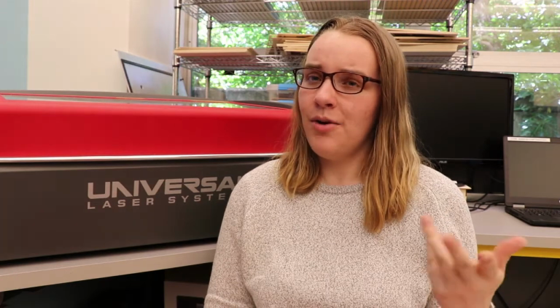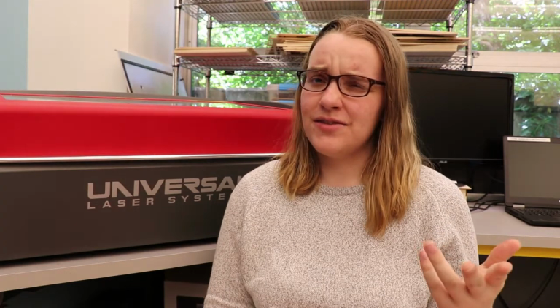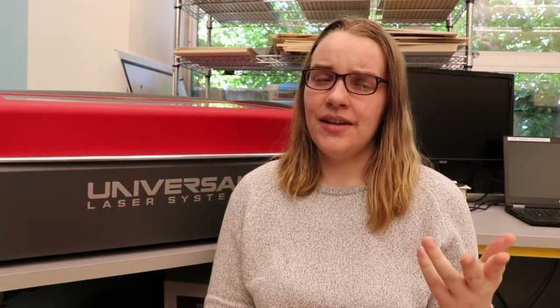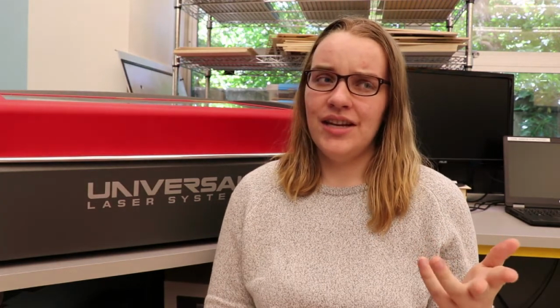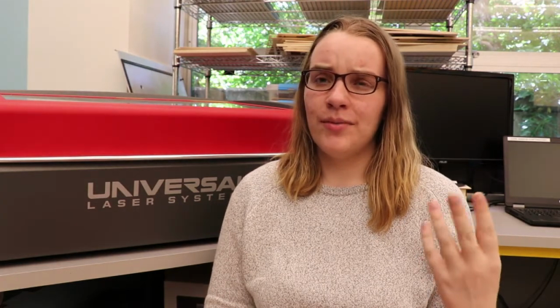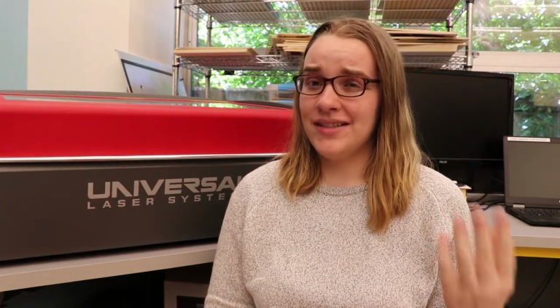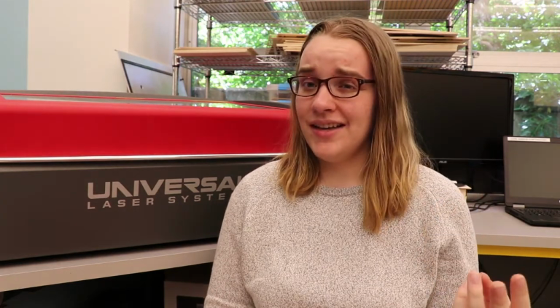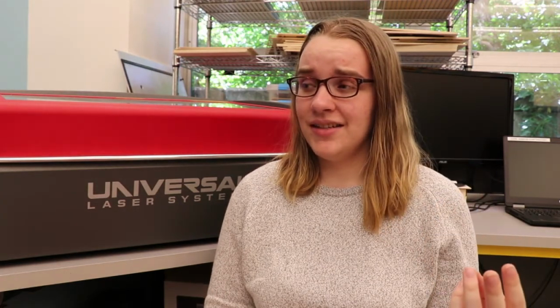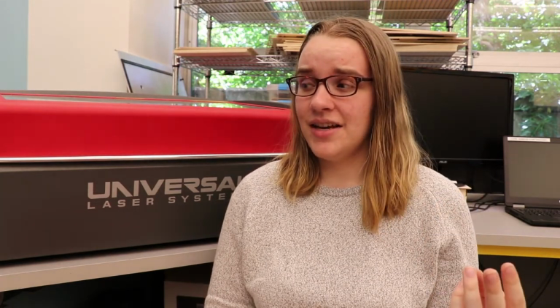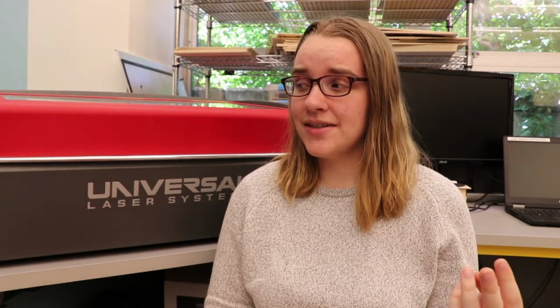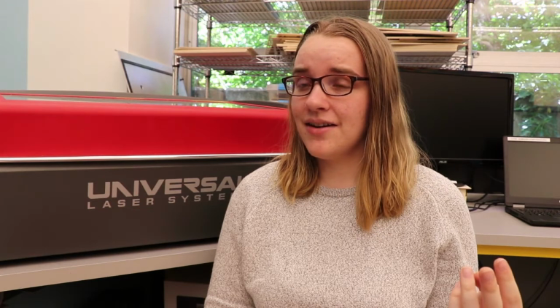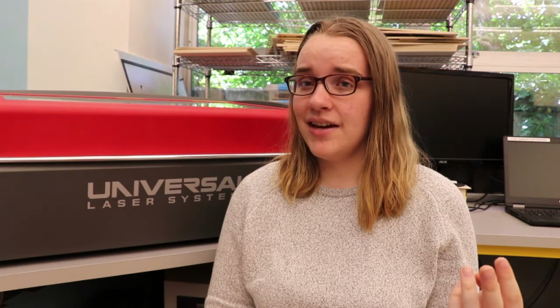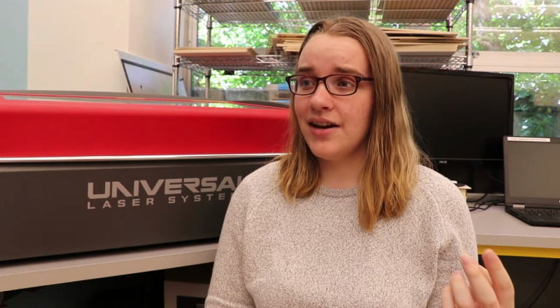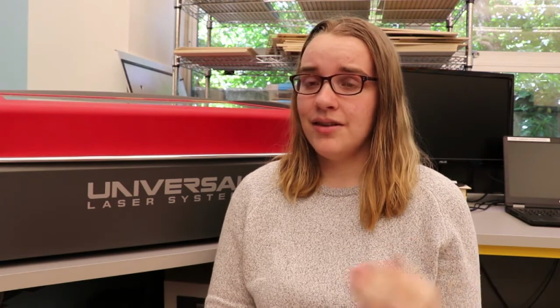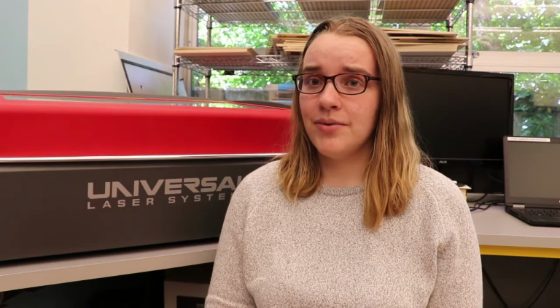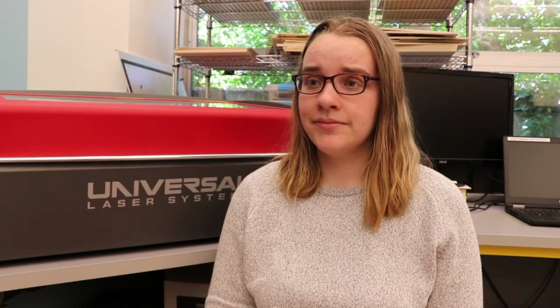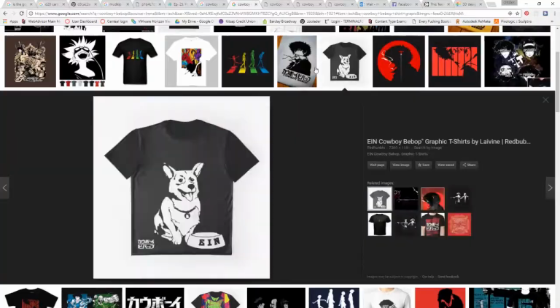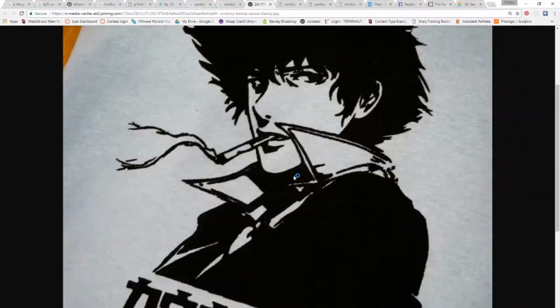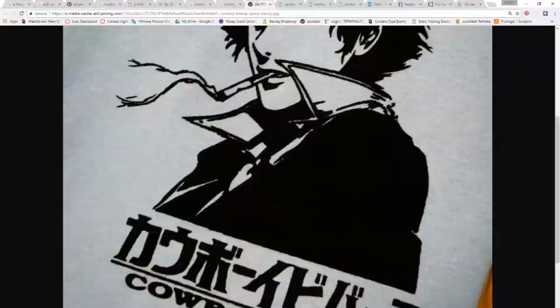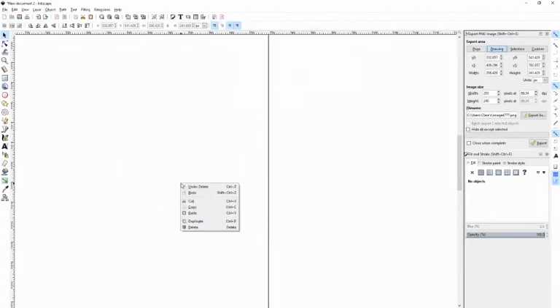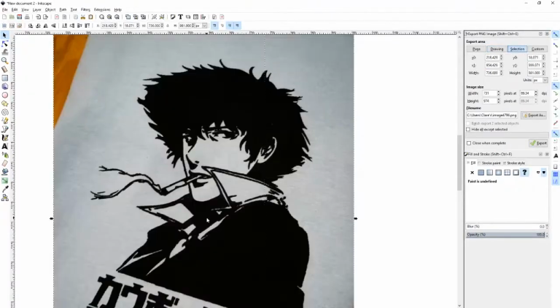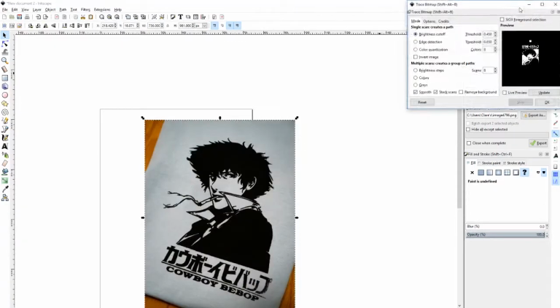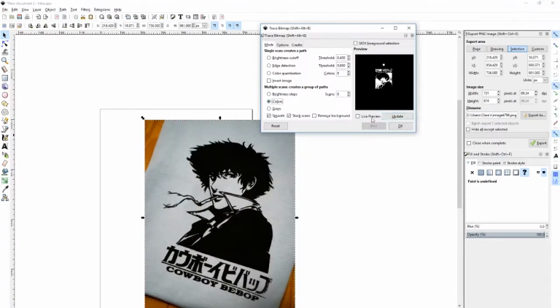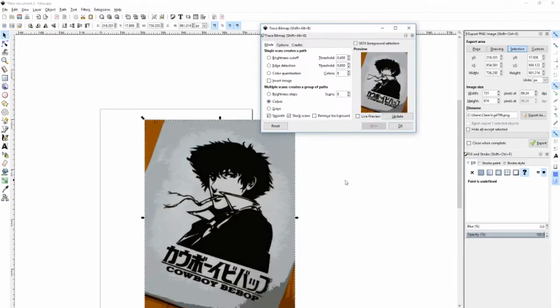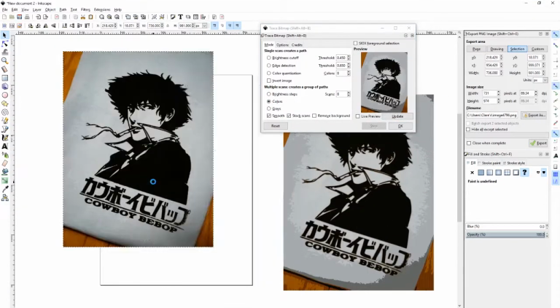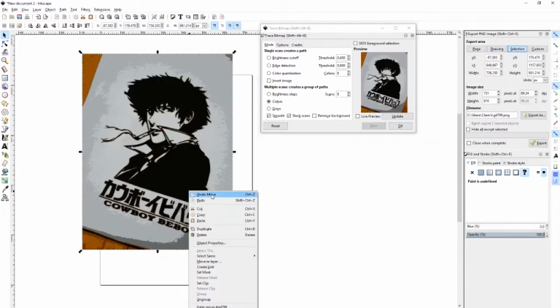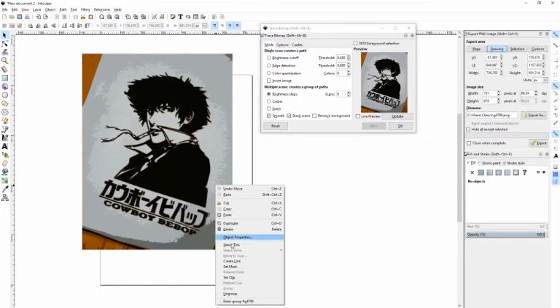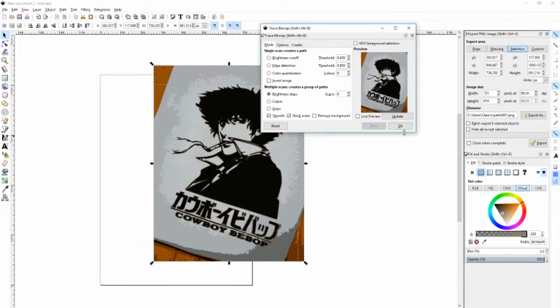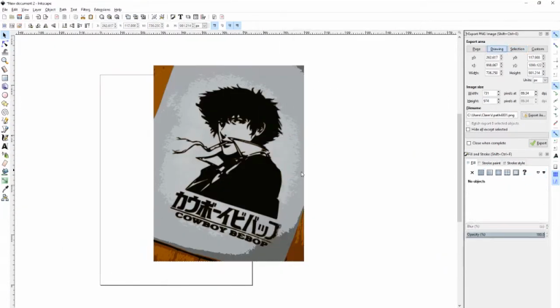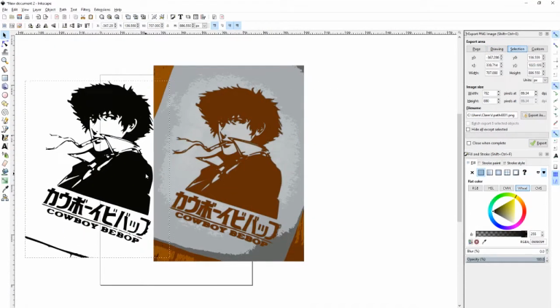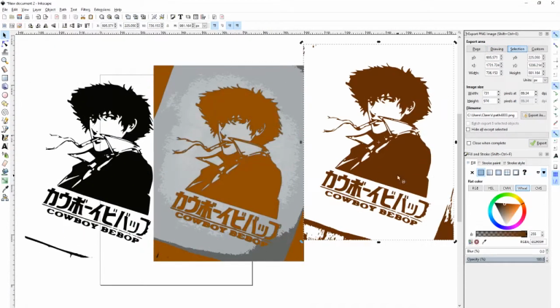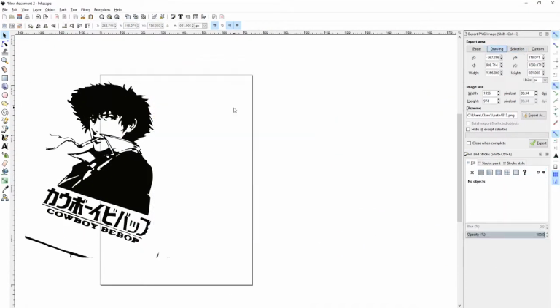Hopefully this will let me achieve more complex designs, because I don't really want to sit there and cut out paper by hand. The first thing I did was find a picture of a design I liked online and then converted the image to an SVG via Inkscape.